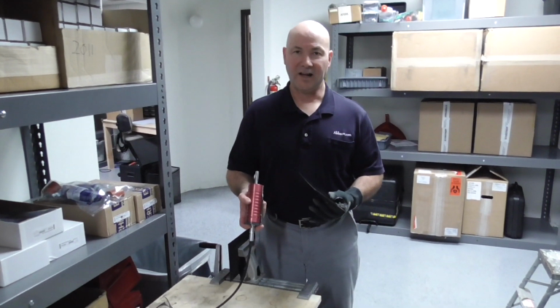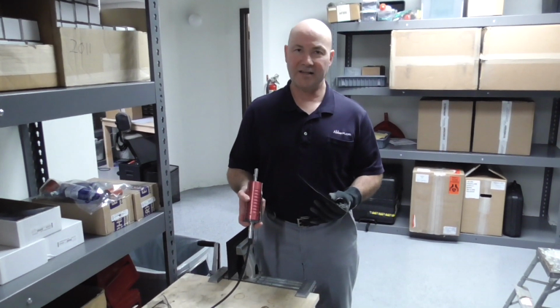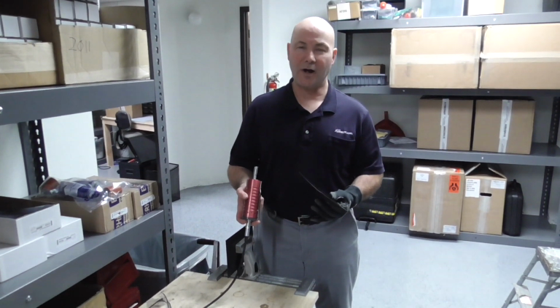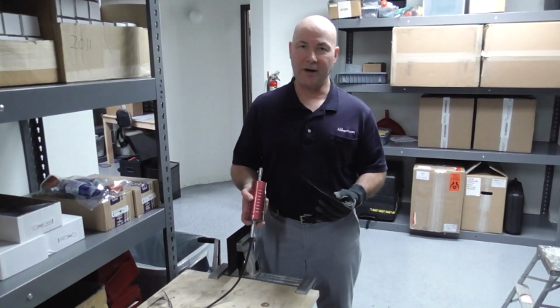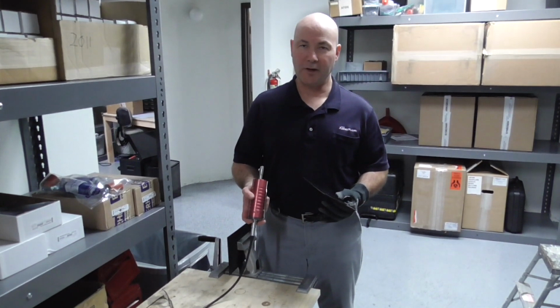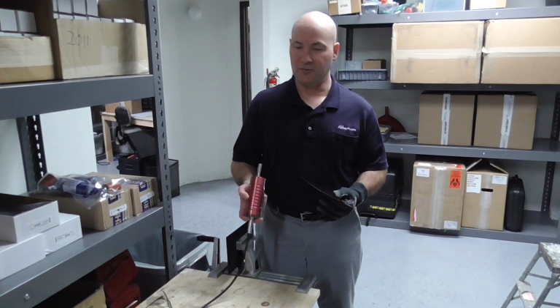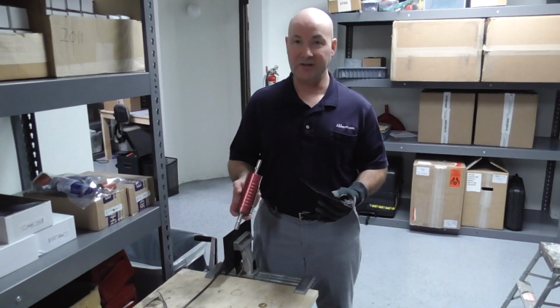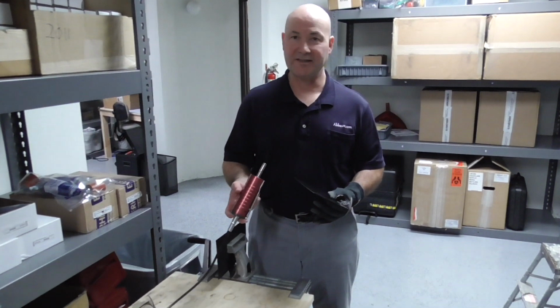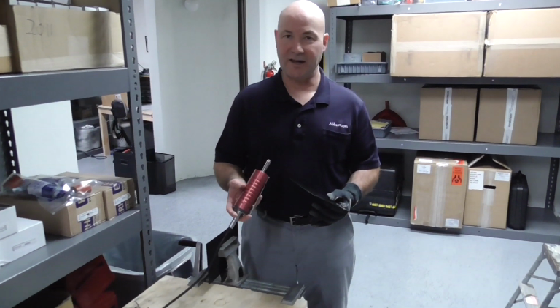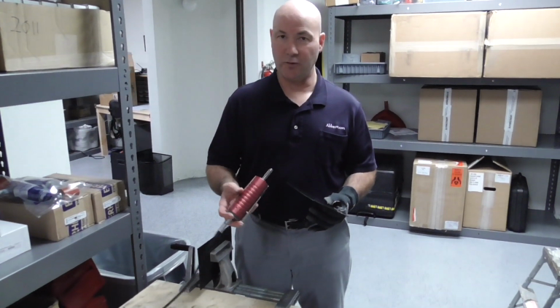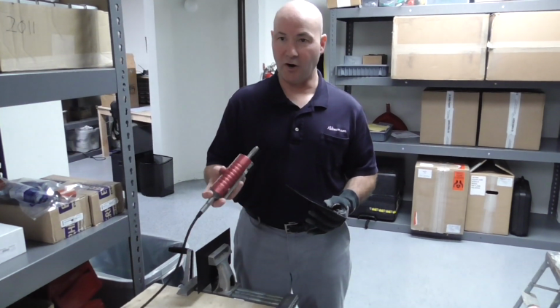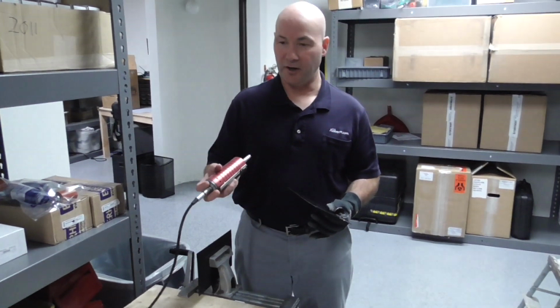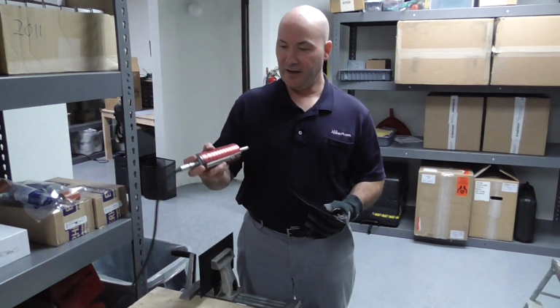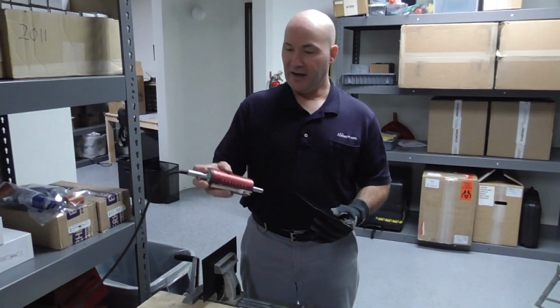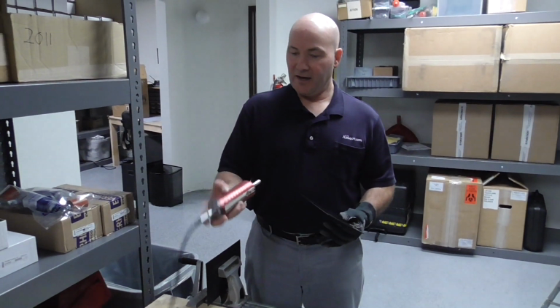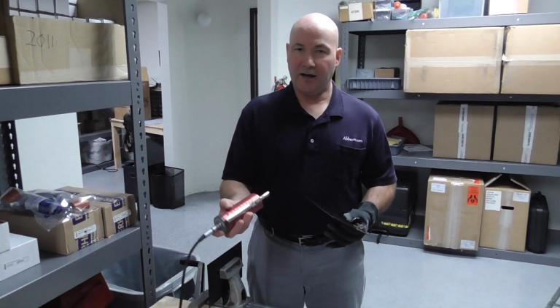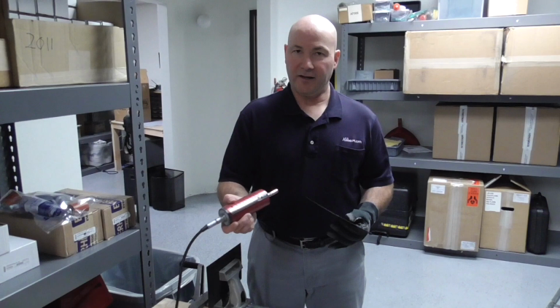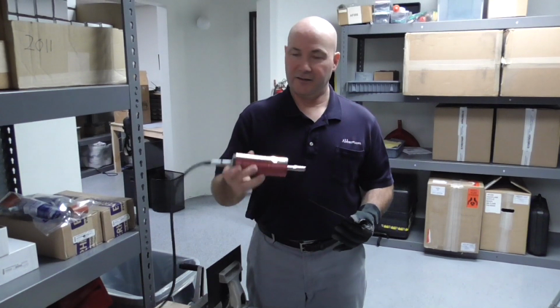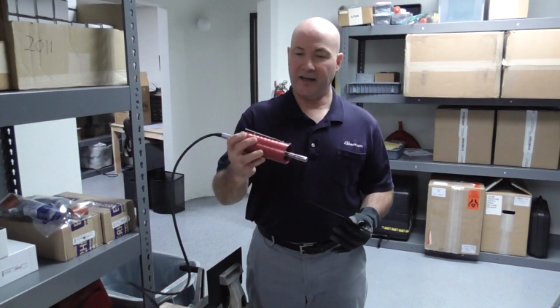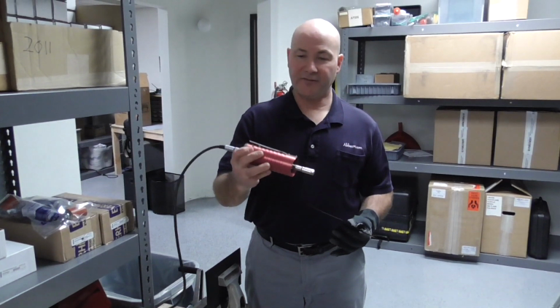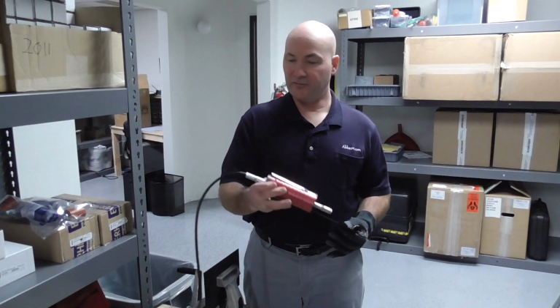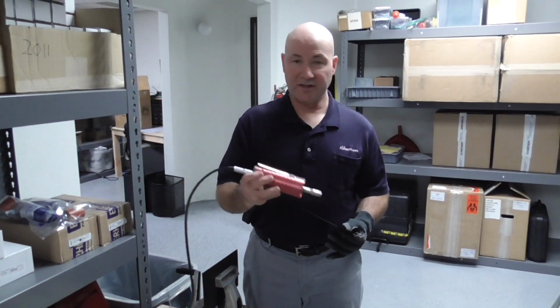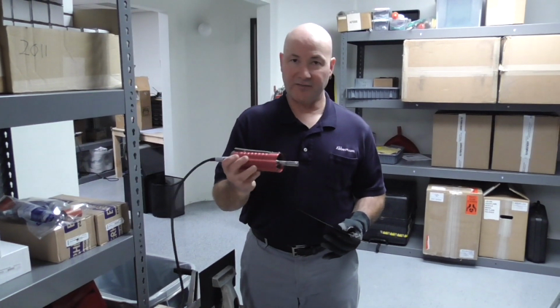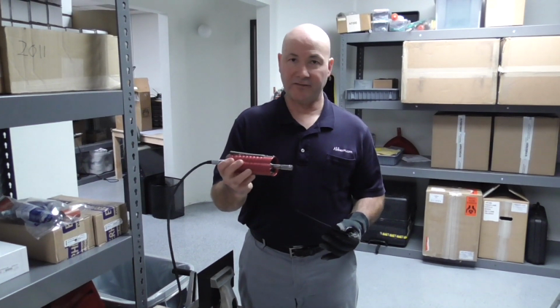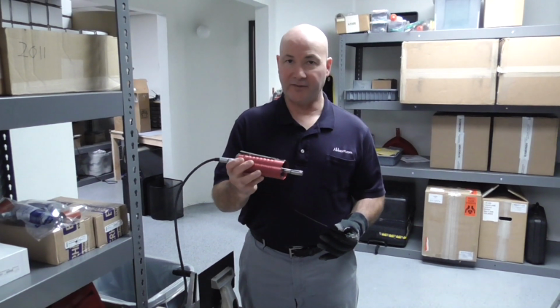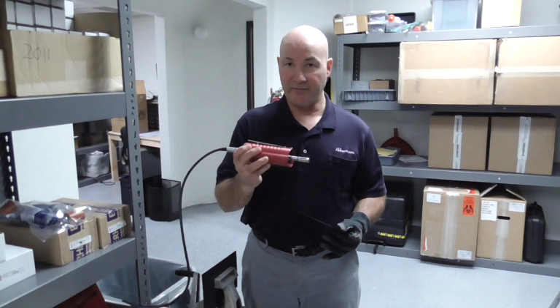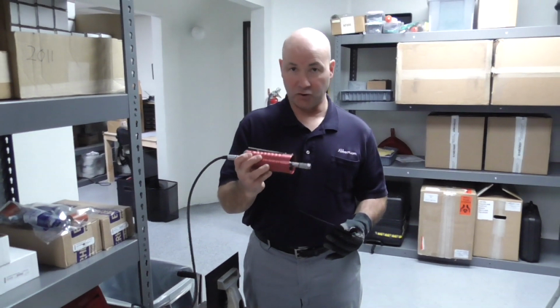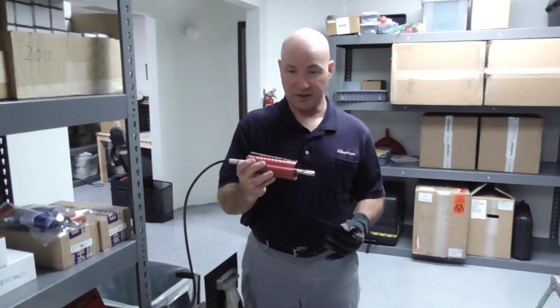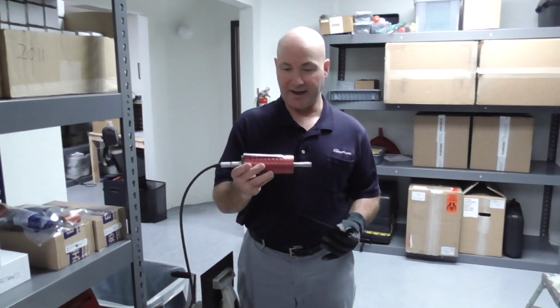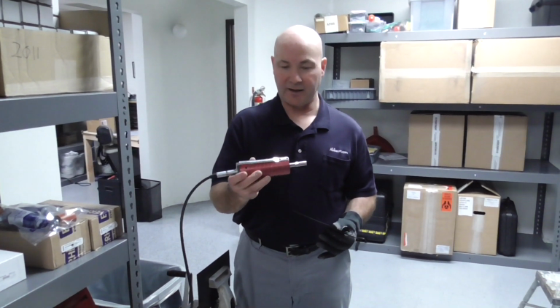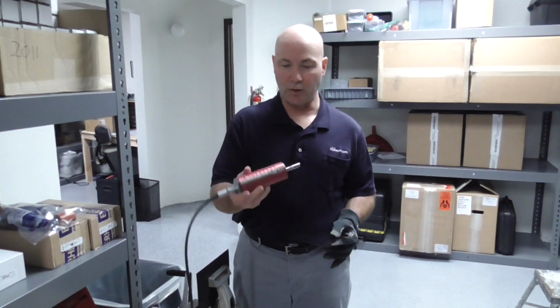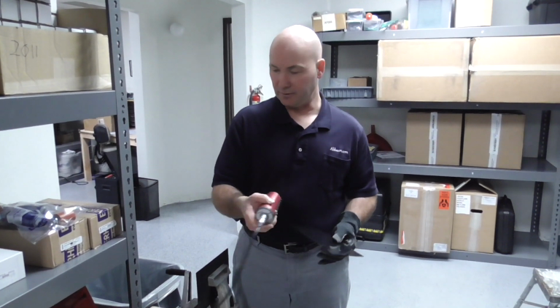Hi, this is Bob with Avion. We're doing a test today with our H520CV55 ultrasonic handheld welder.